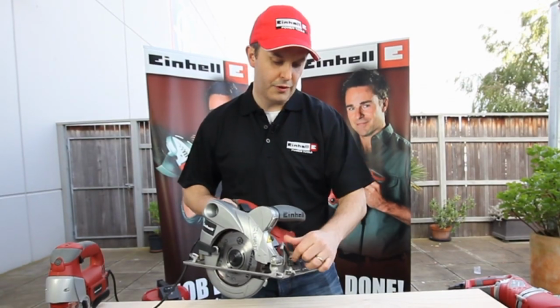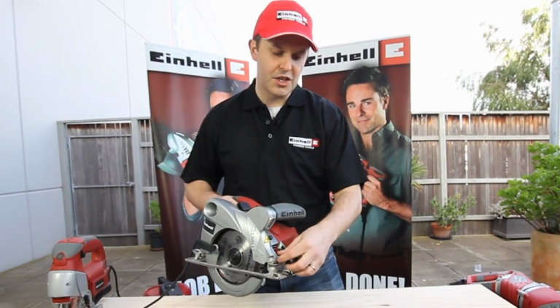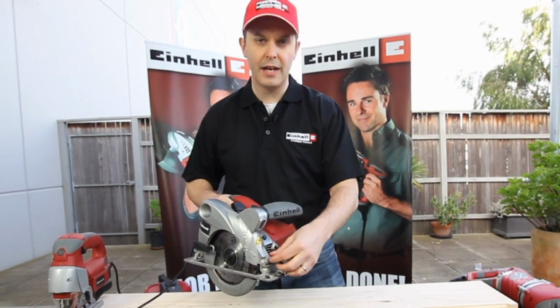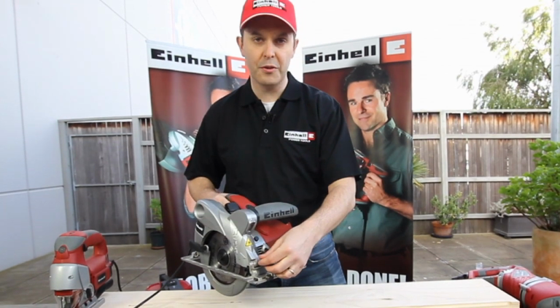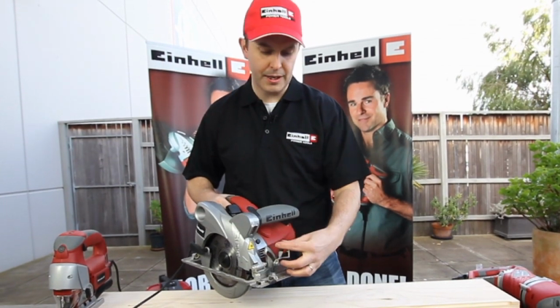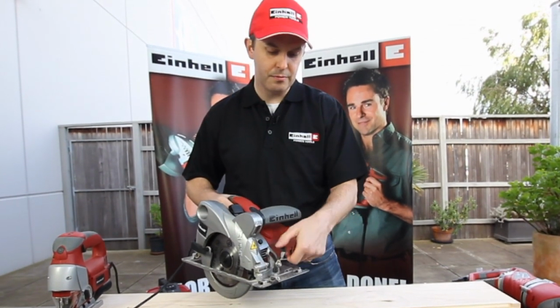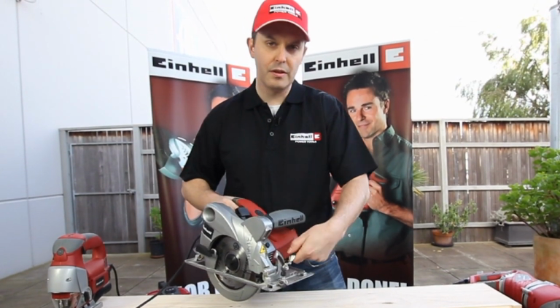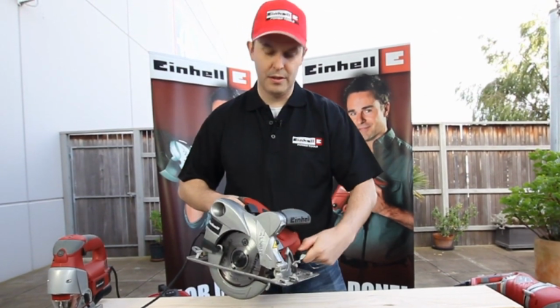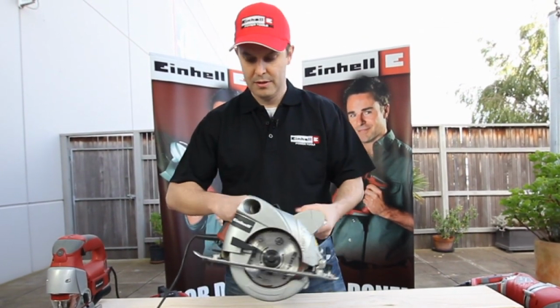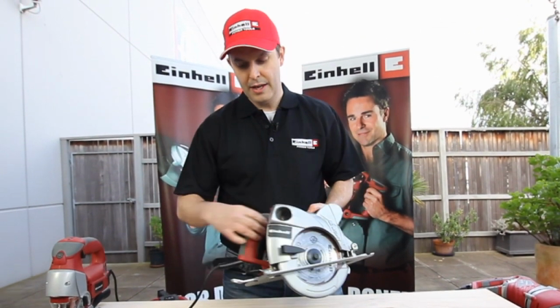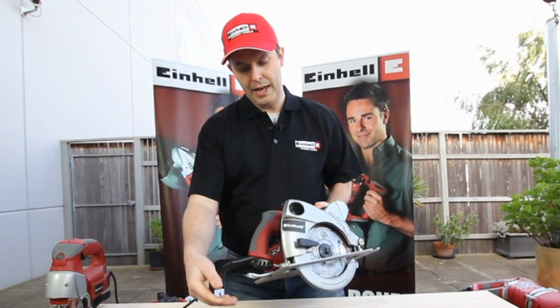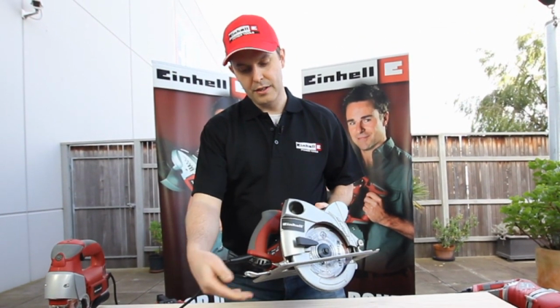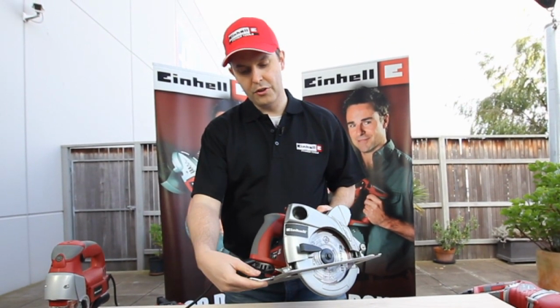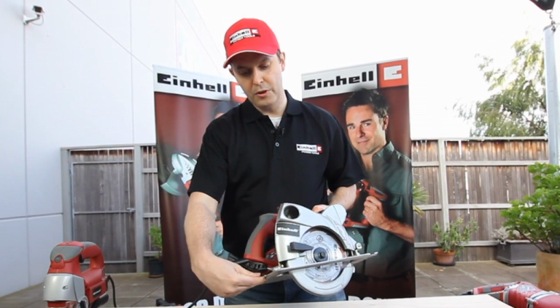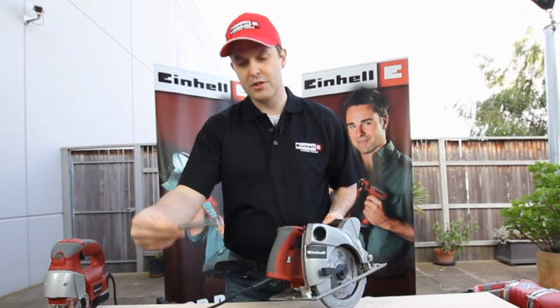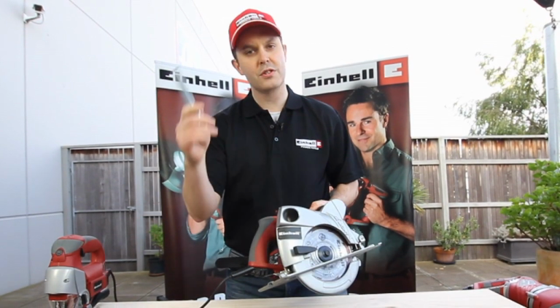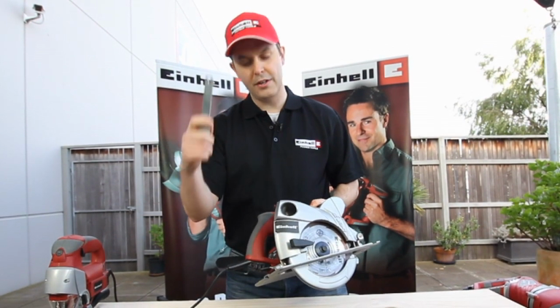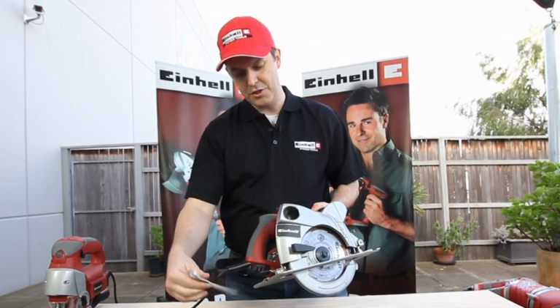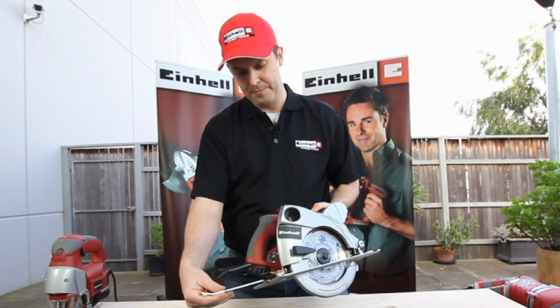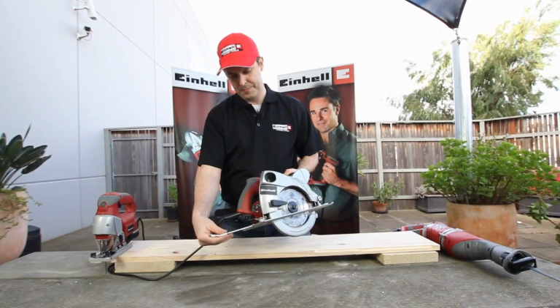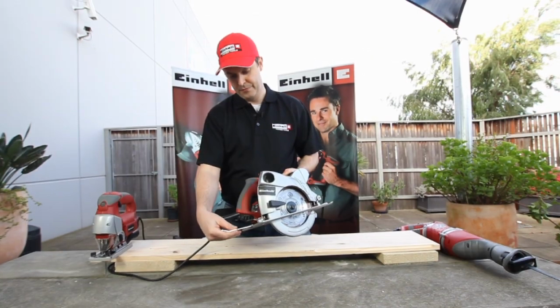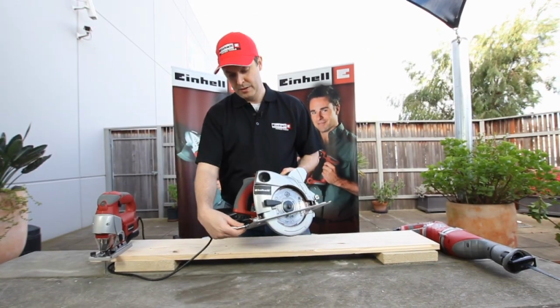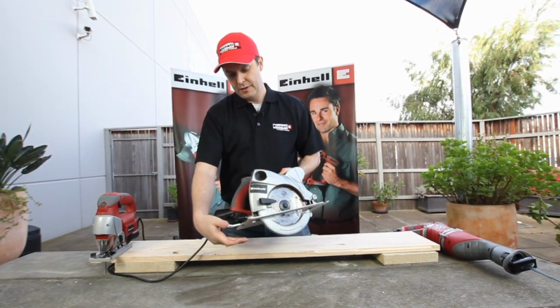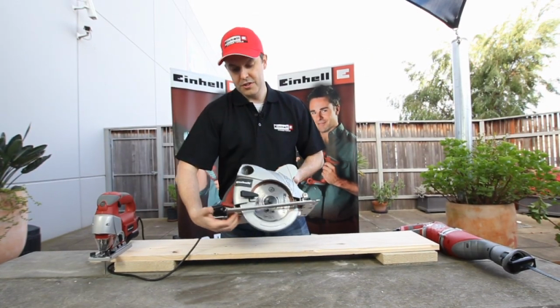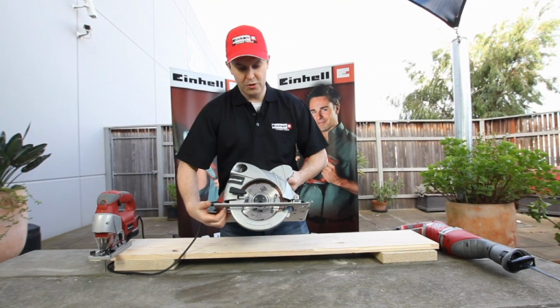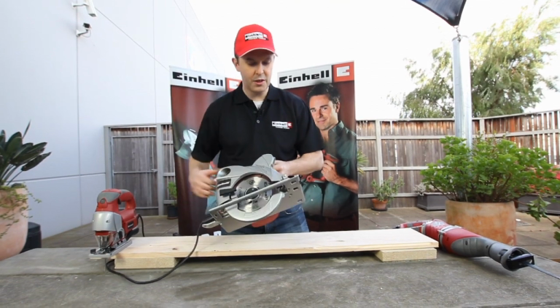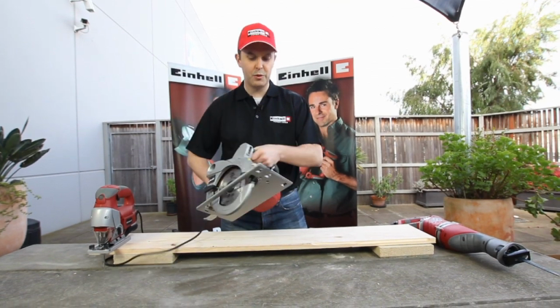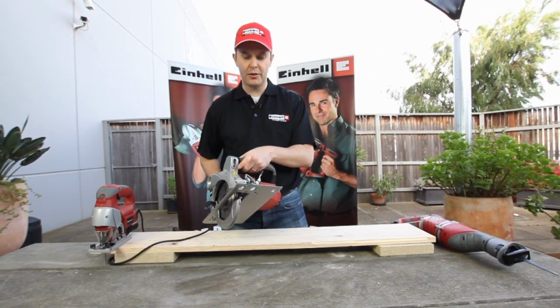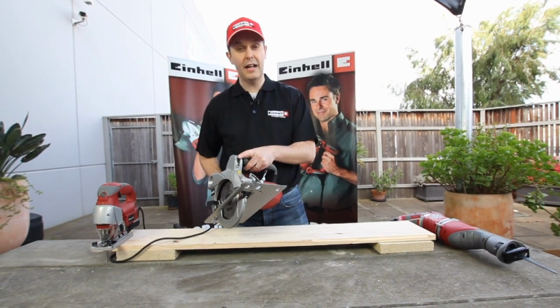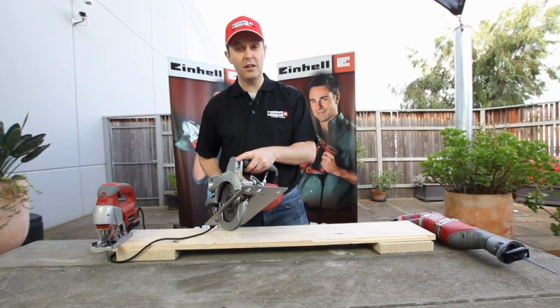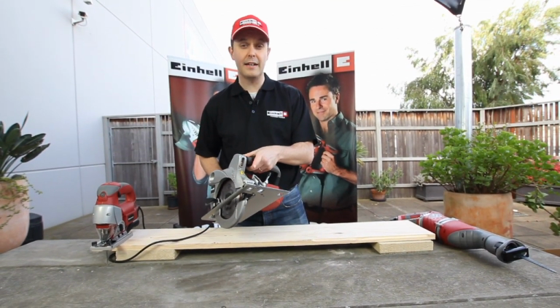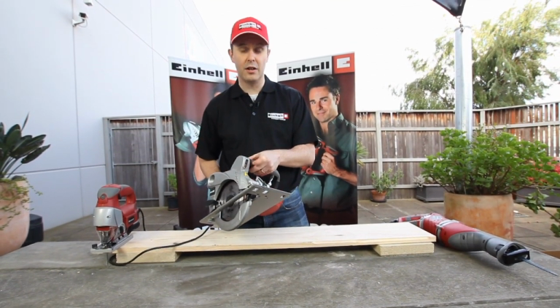It is very easy to change the angle of the baseplate, and included on board are tools to allow you to change your blade. The IronHell circular saw also comes with both LED light and laser light.